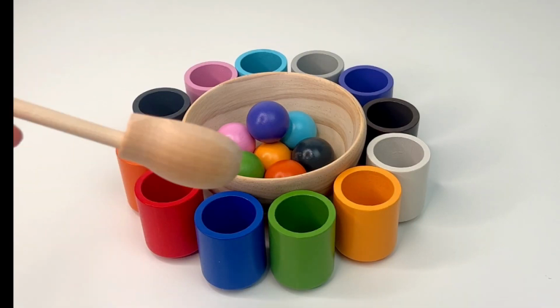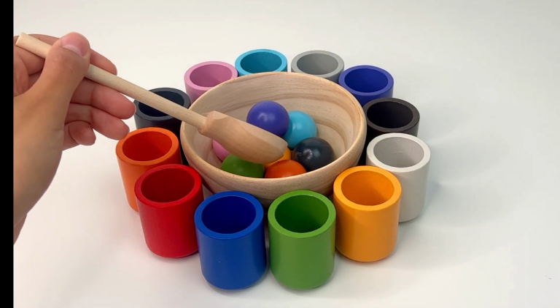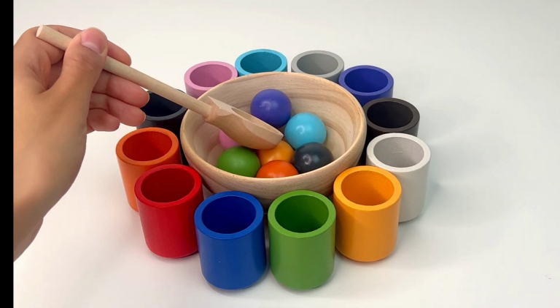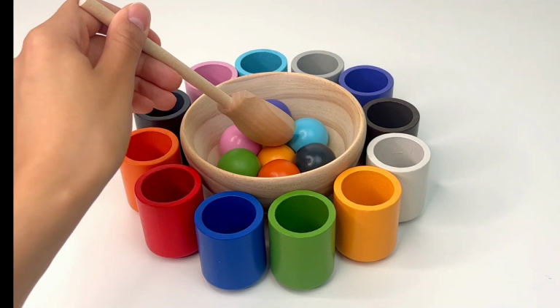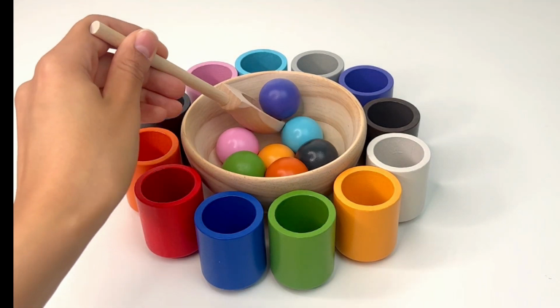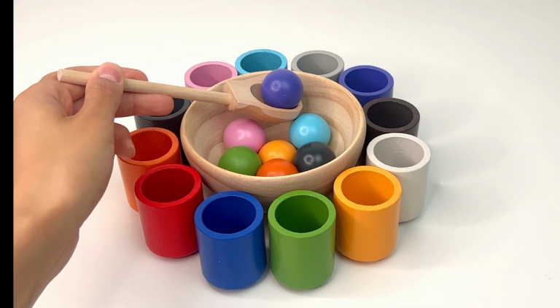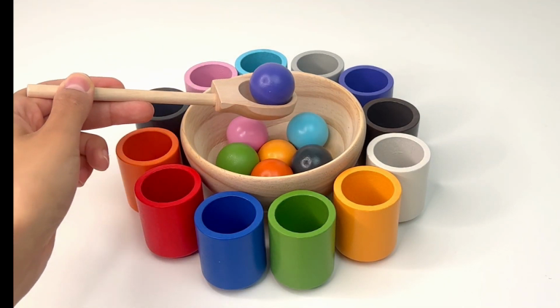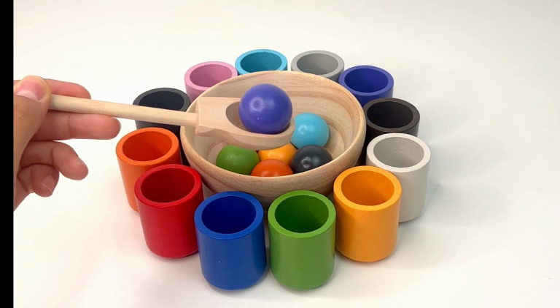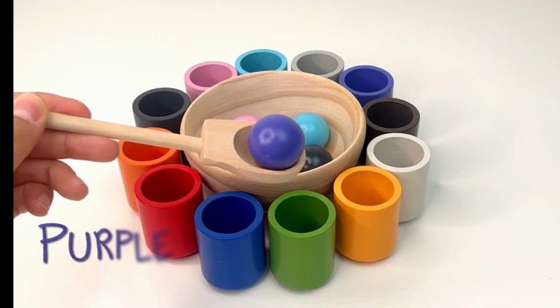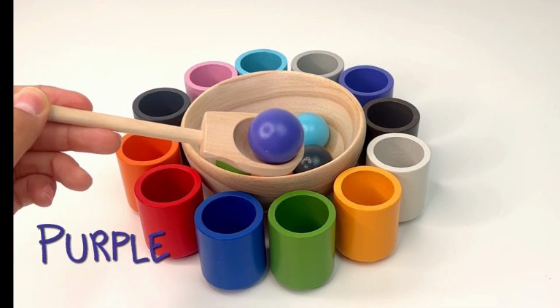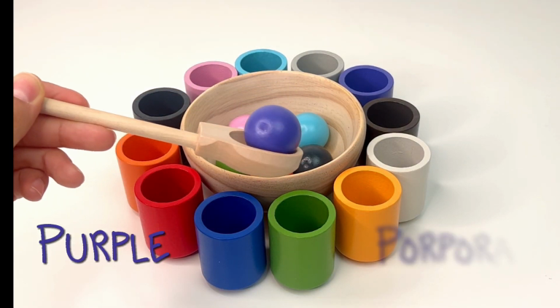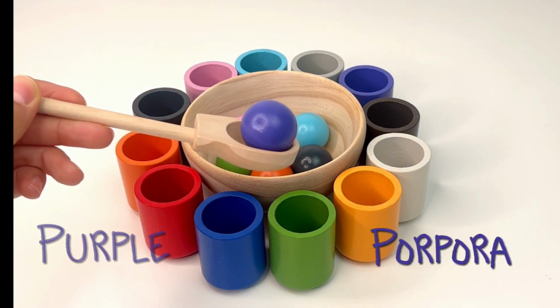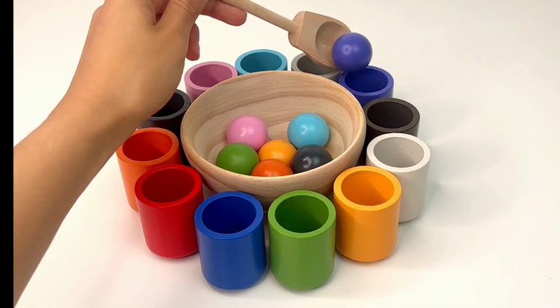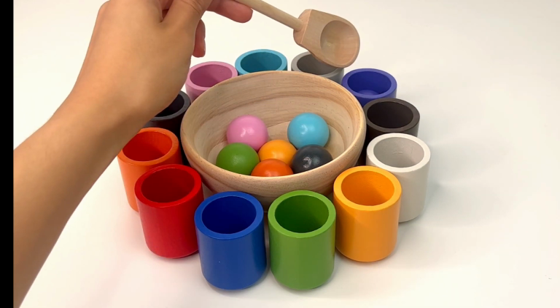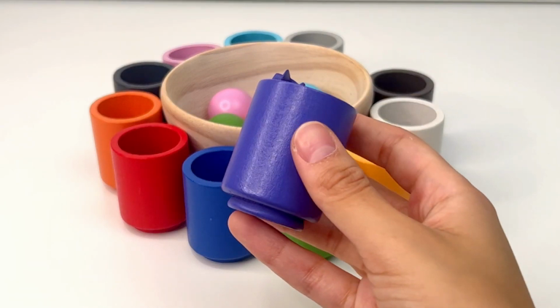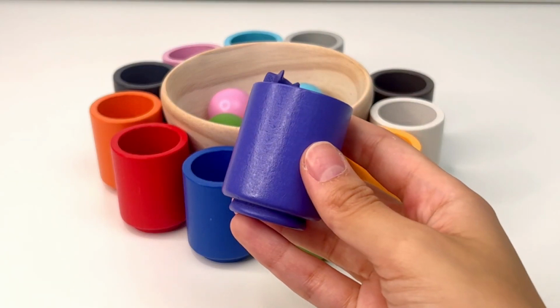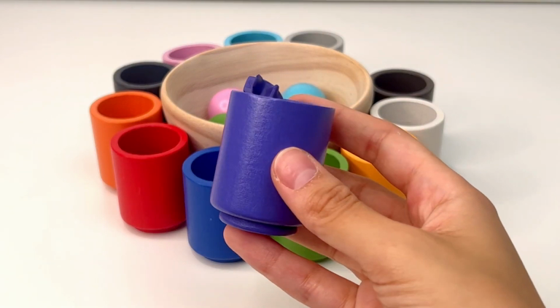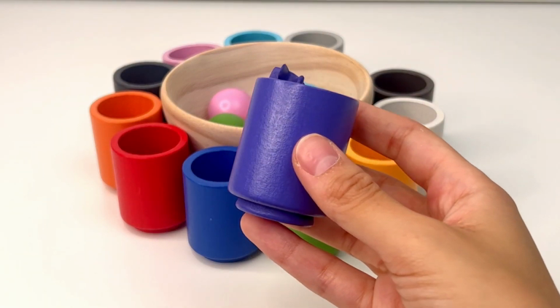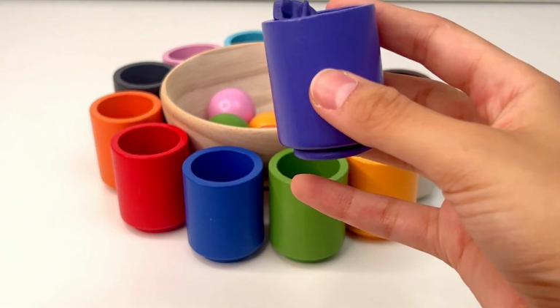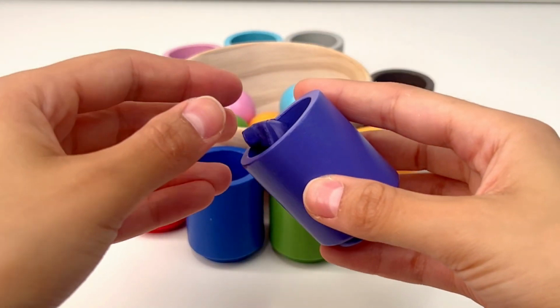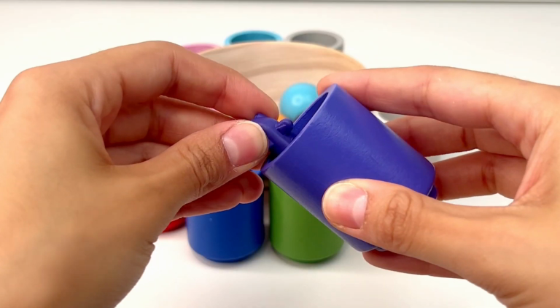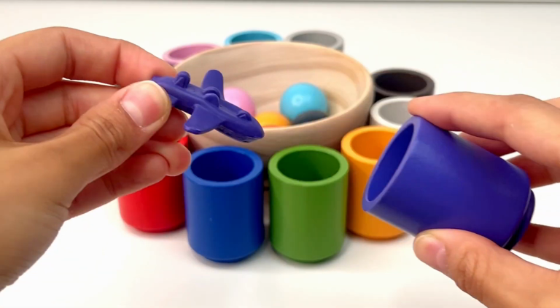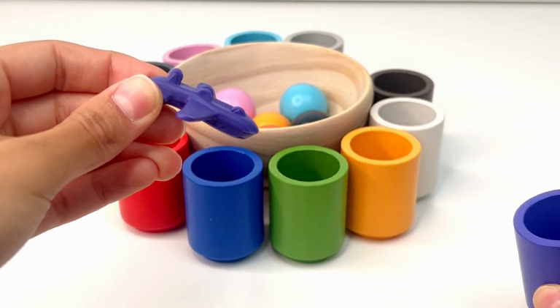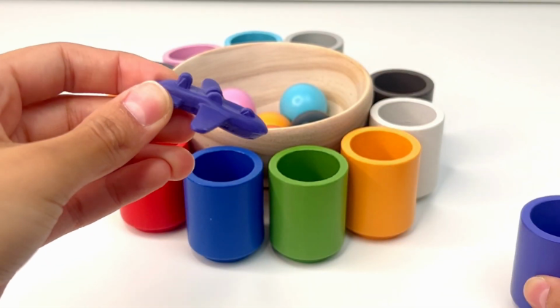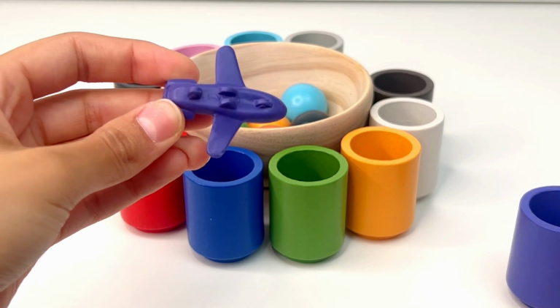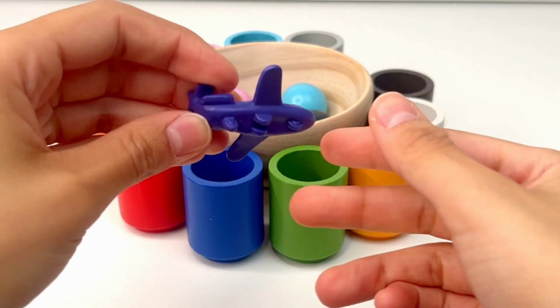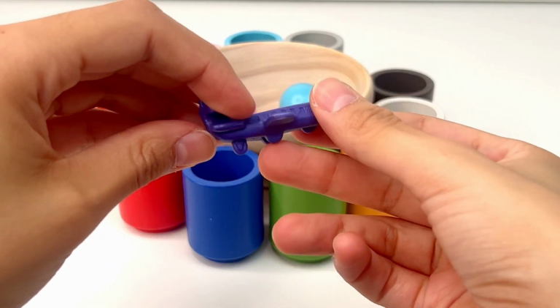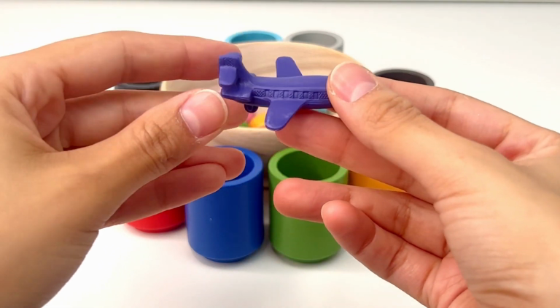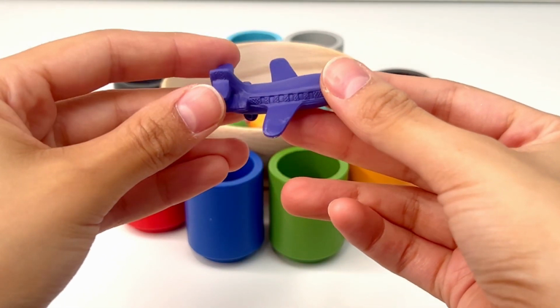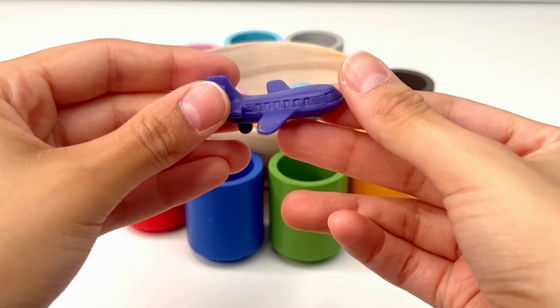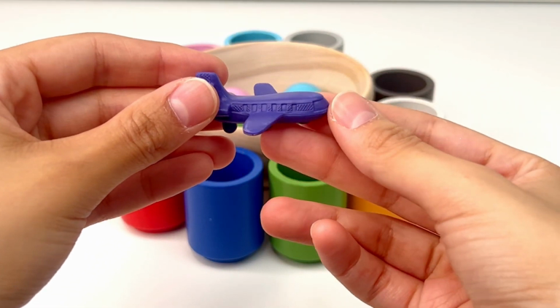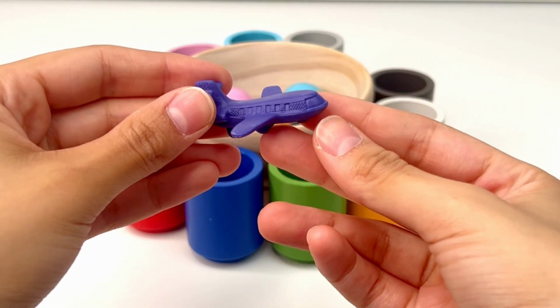Let's see what color we can find next. This is purple, or 'porpora.' What could be inside this purple cup? I think it's a plane — a powered flying vehicle with thick wings.